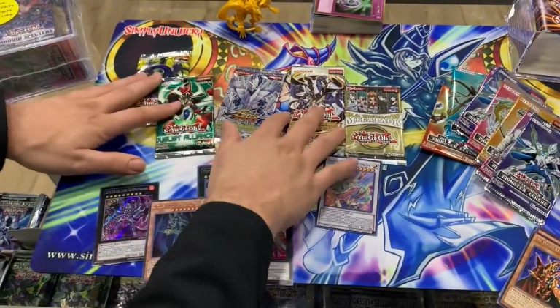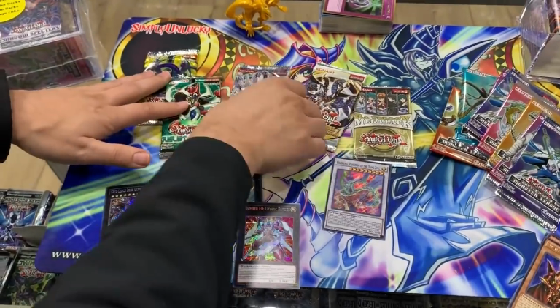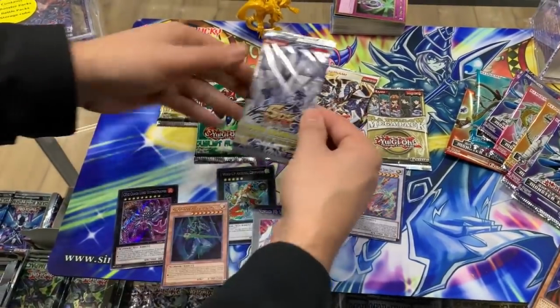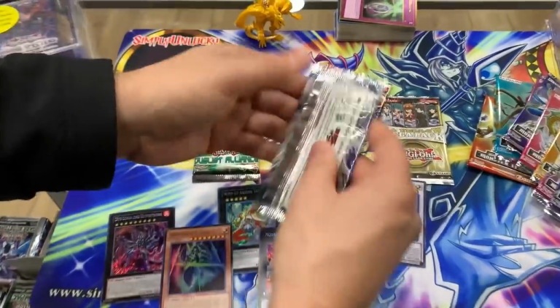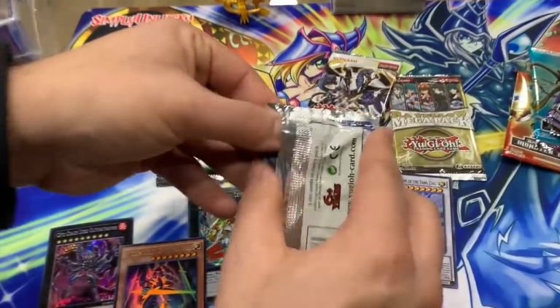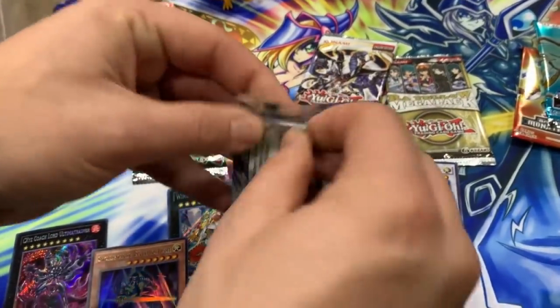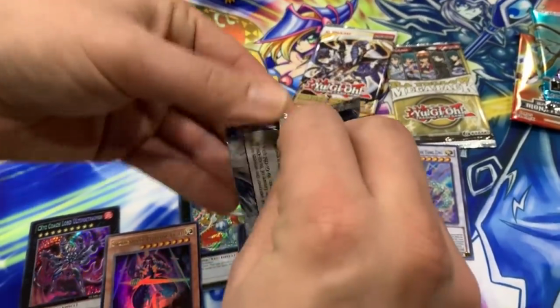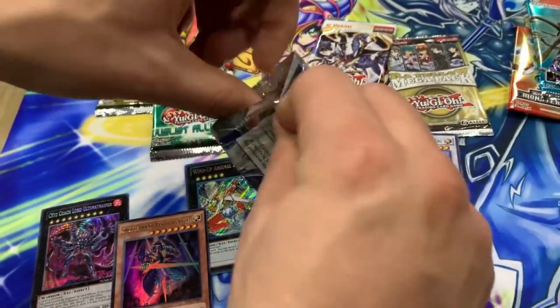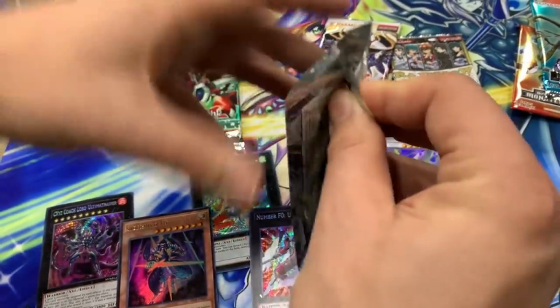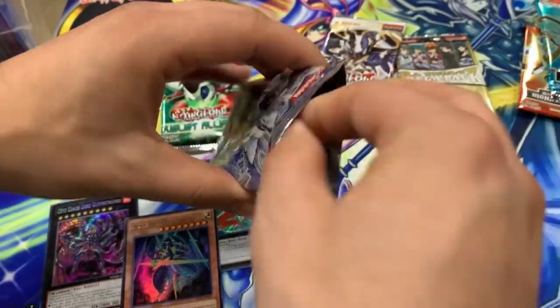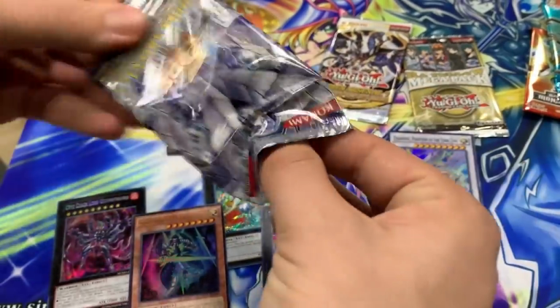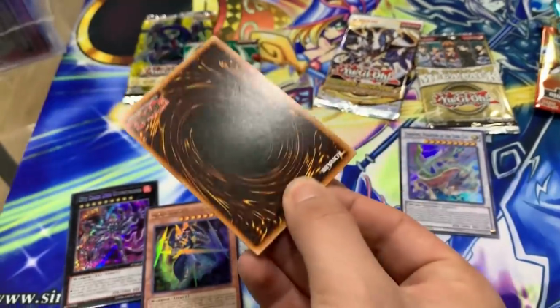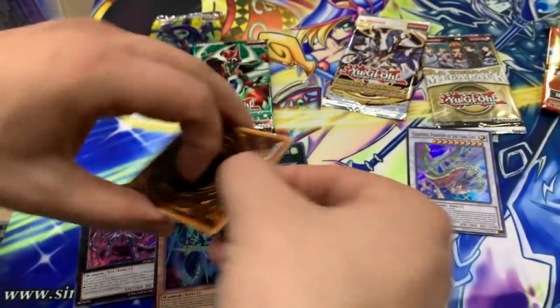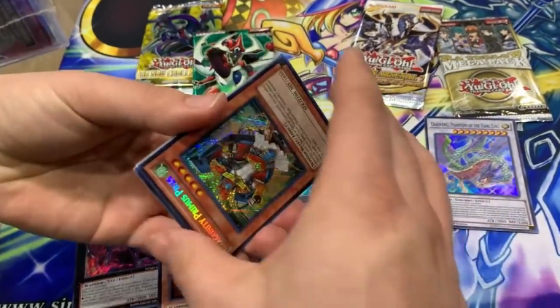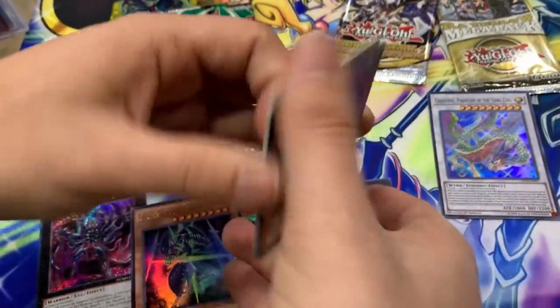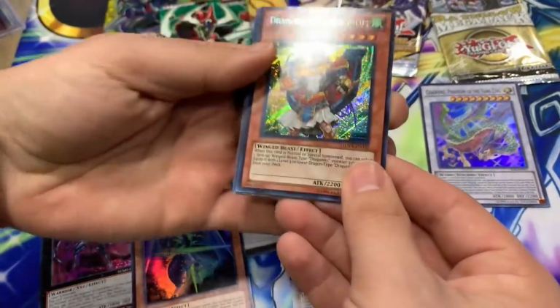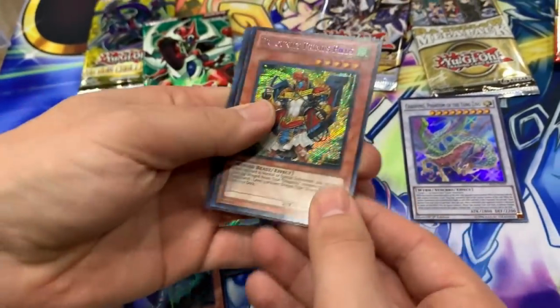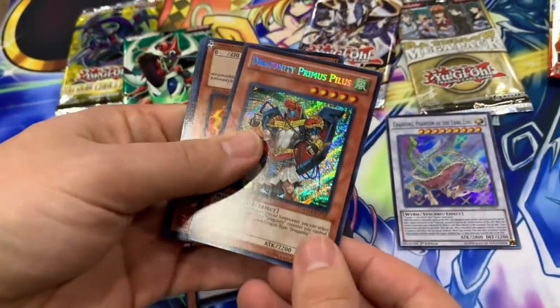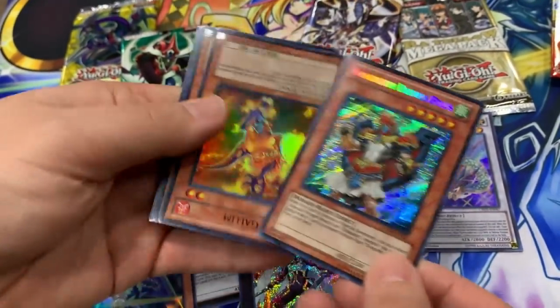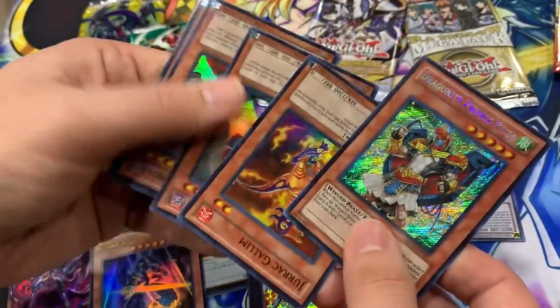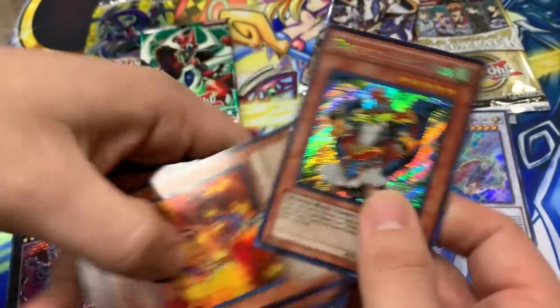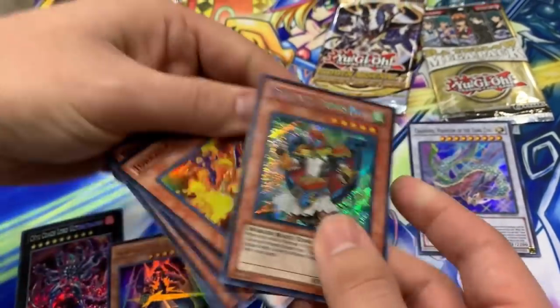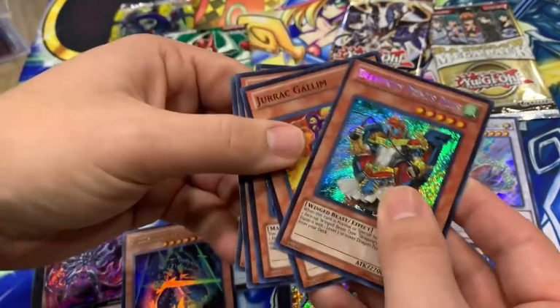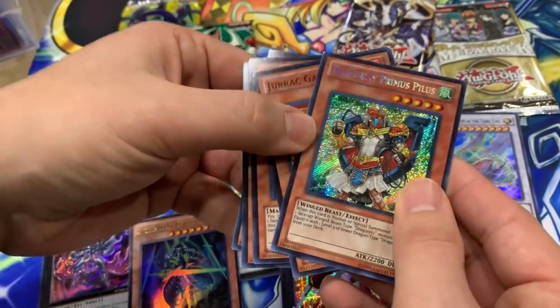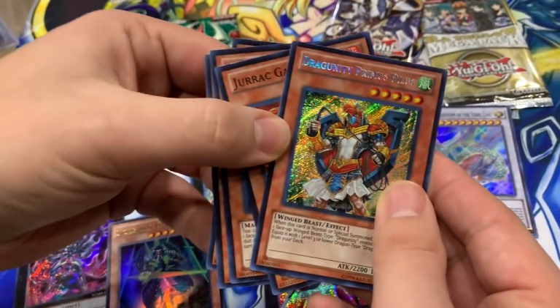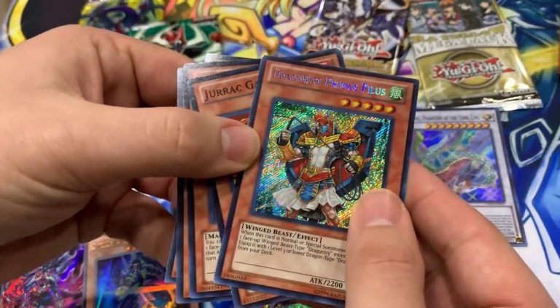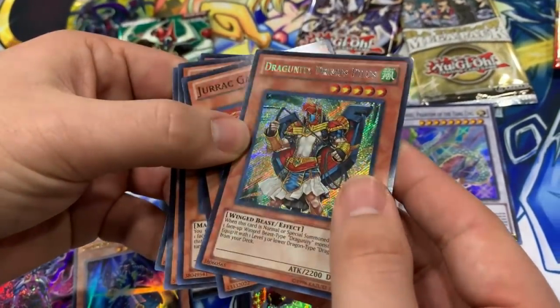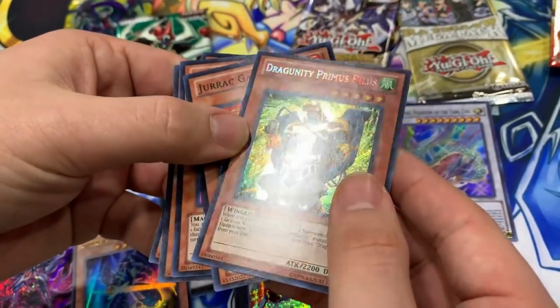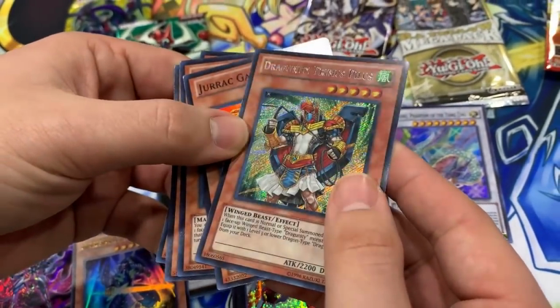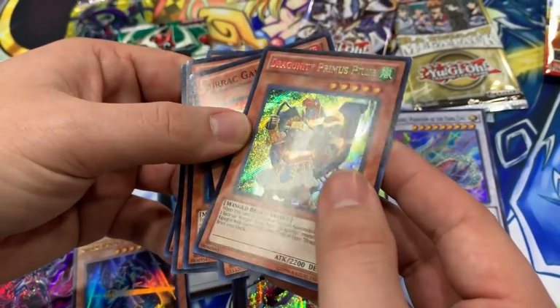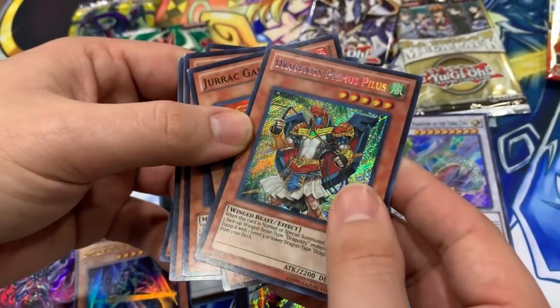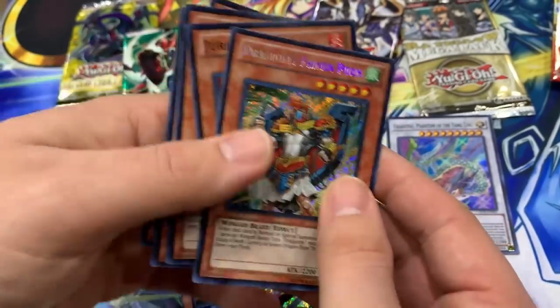Alright, Hidden Arsenal Four — here we go, let's pull this. It's like one out of a couple boxes. Secret right in the front, we've got some upside down cards. Dragonity Primus Pilus — nice!